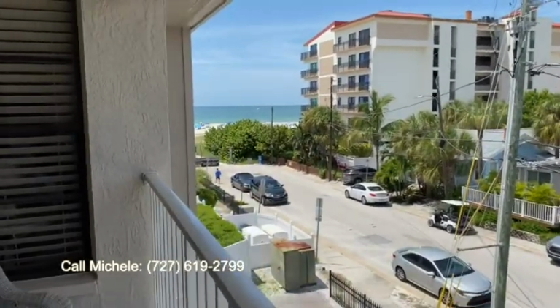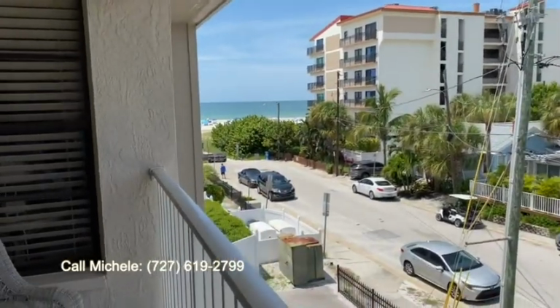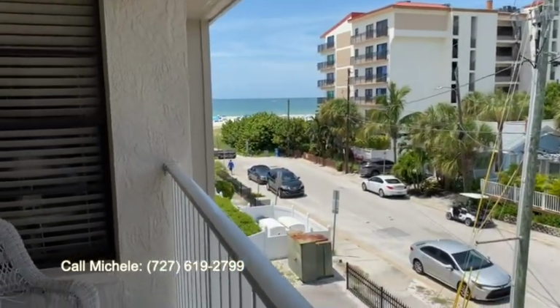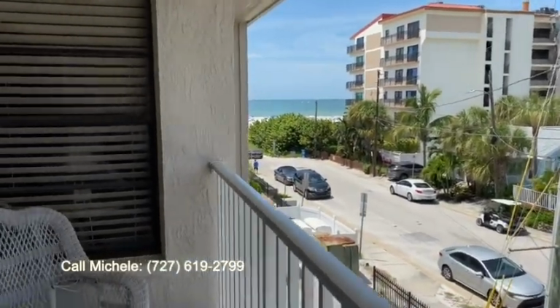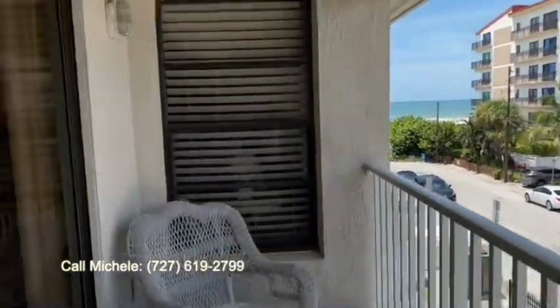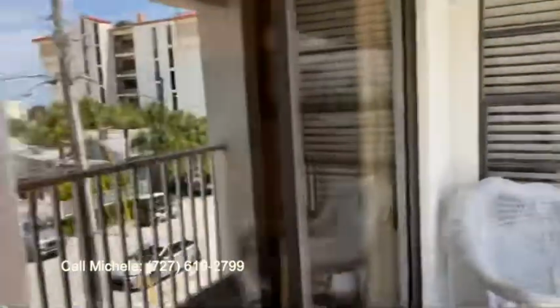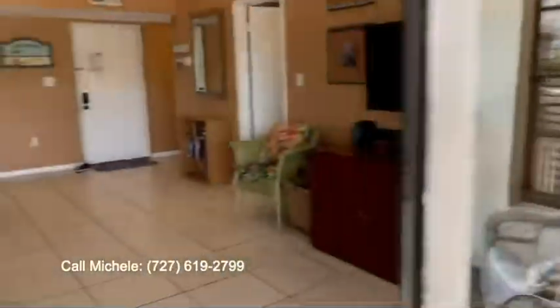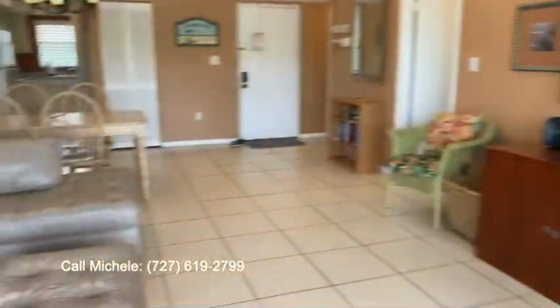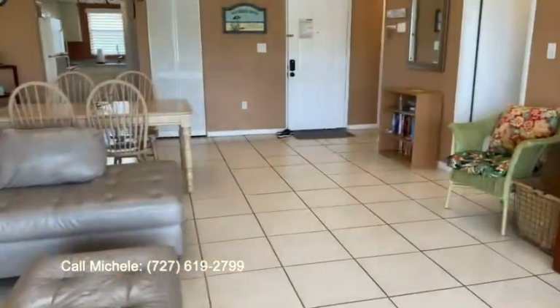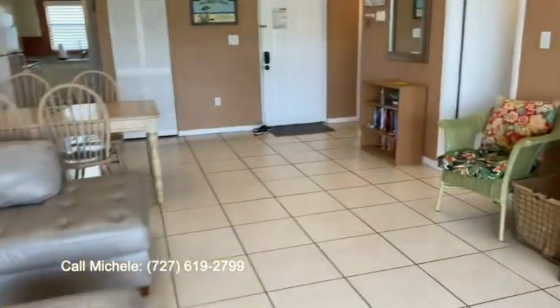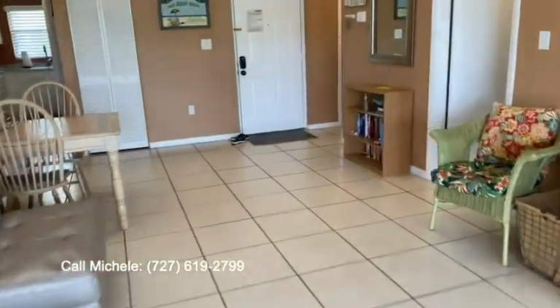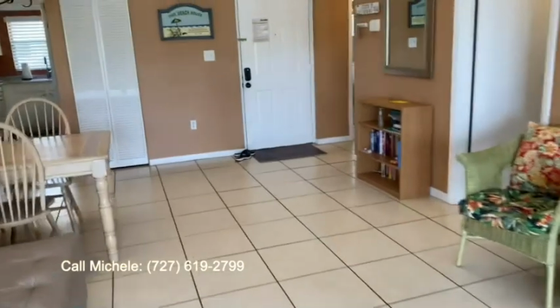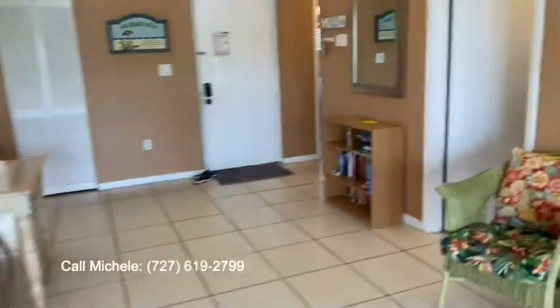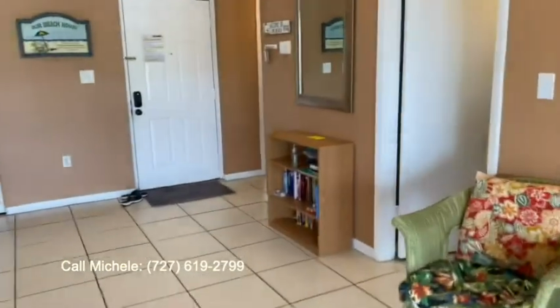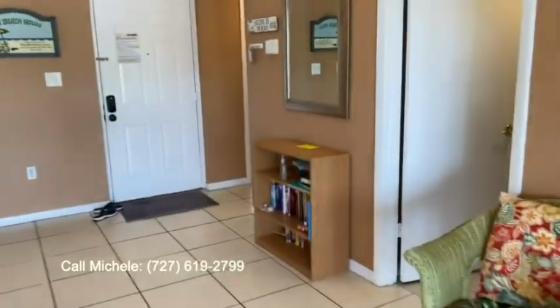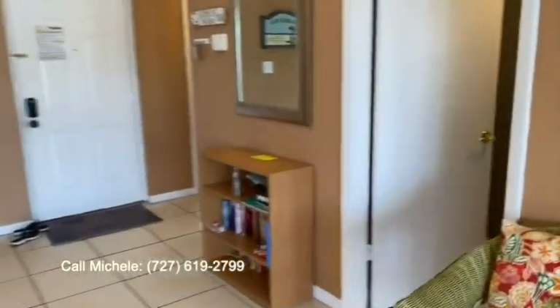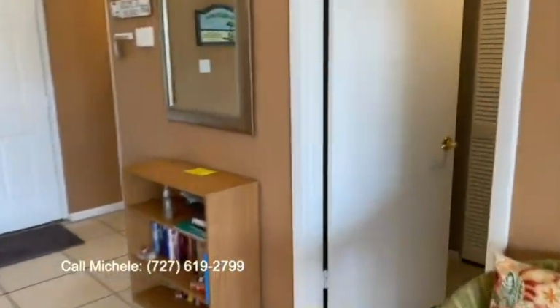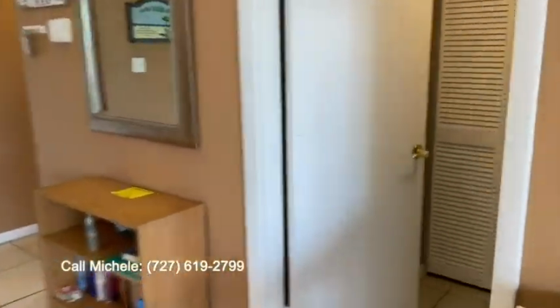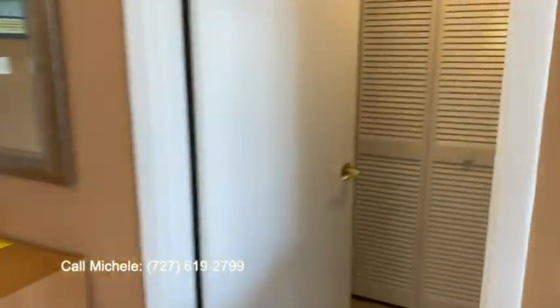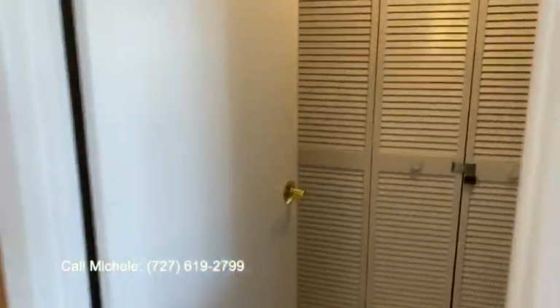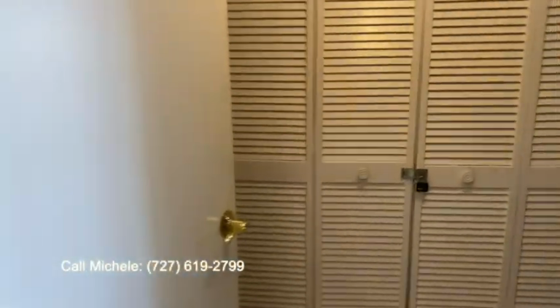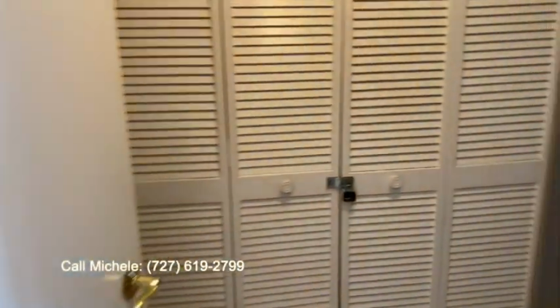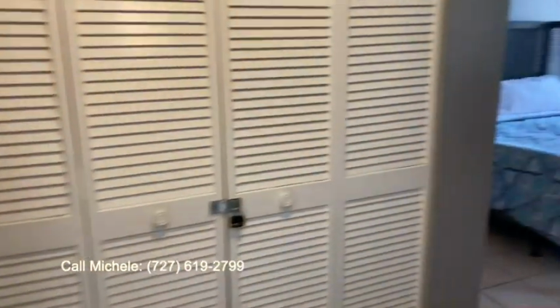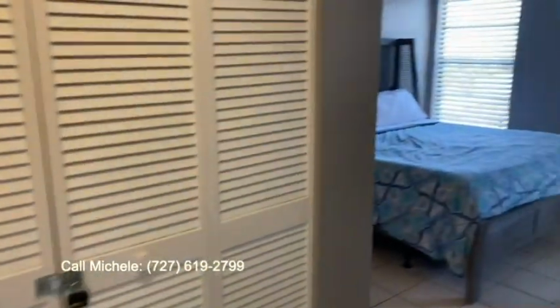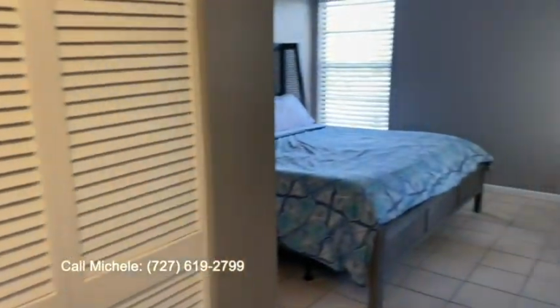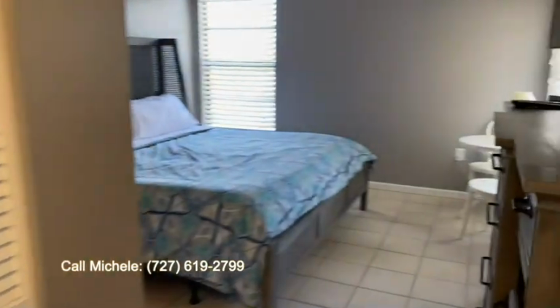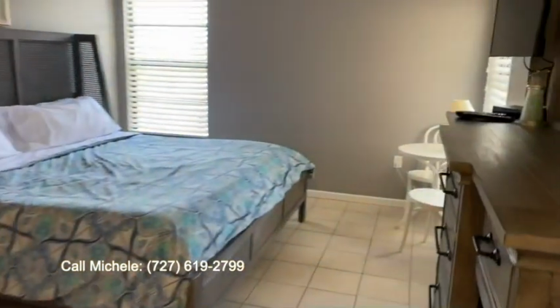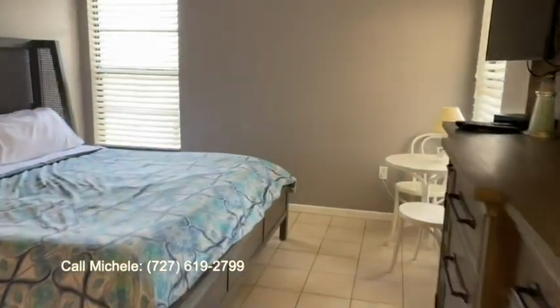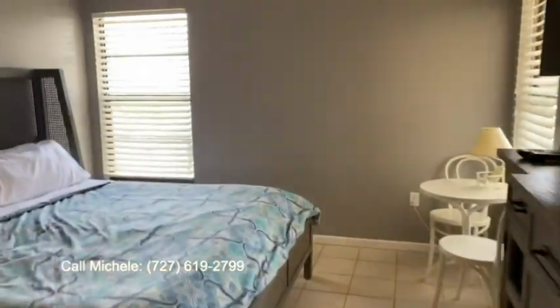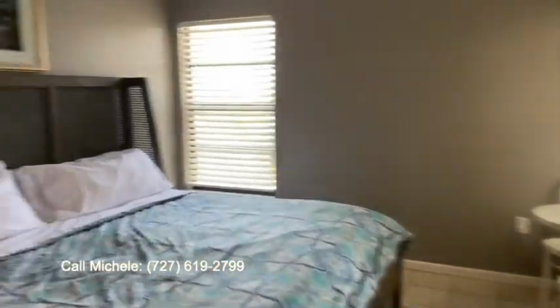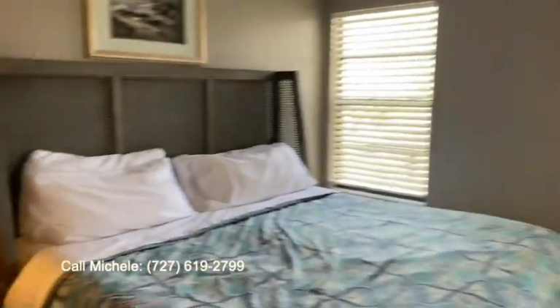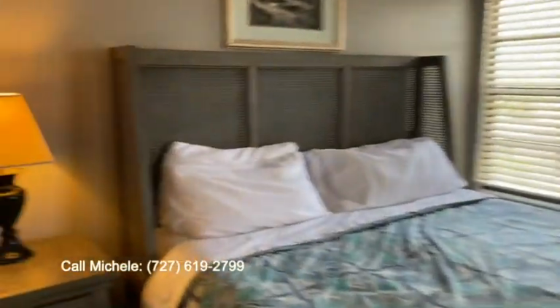Steps to the beach — you can also access everything Clearwater Beach has to offer. You can walk into downtown: restaurants, shopping.